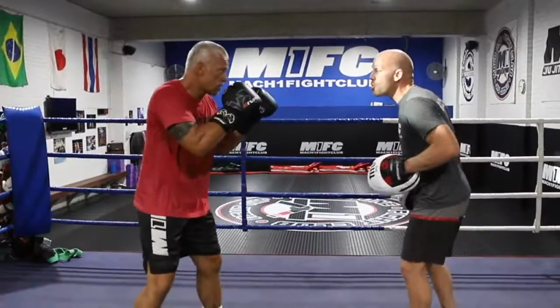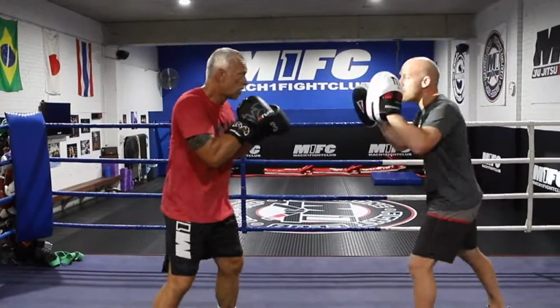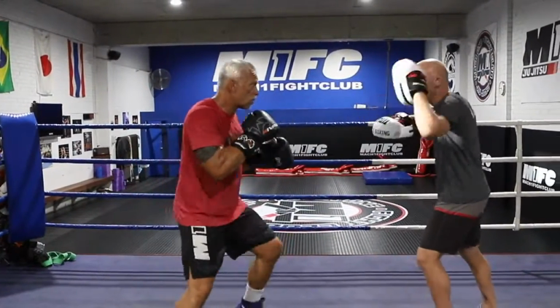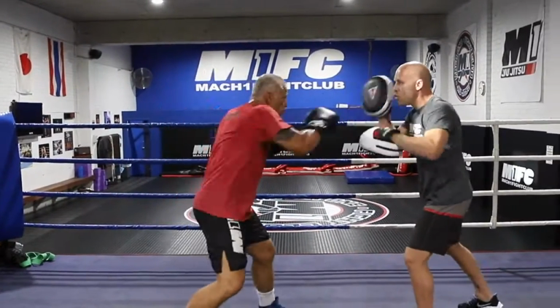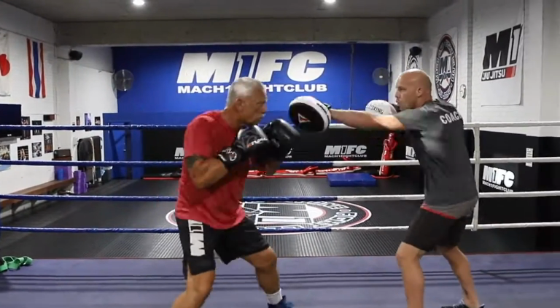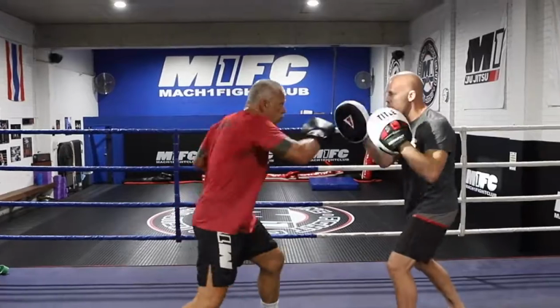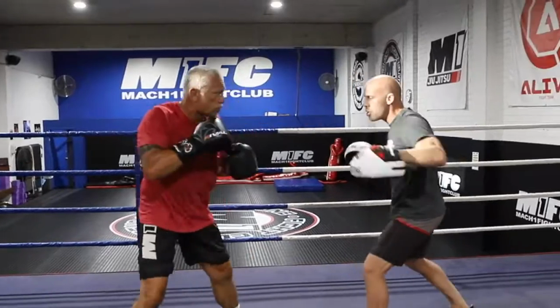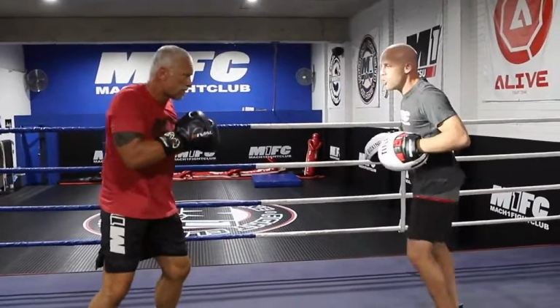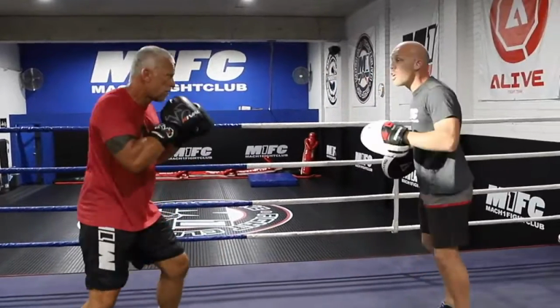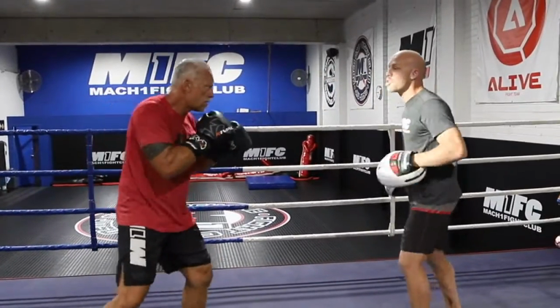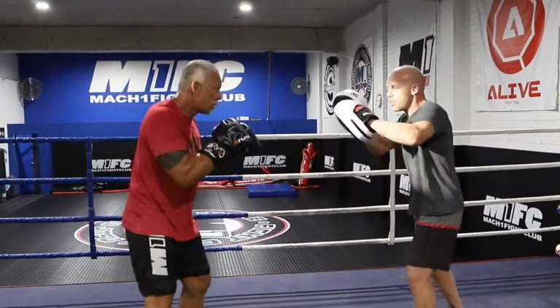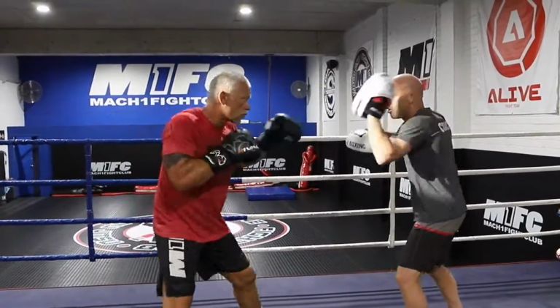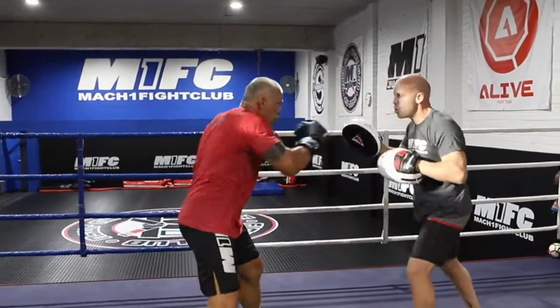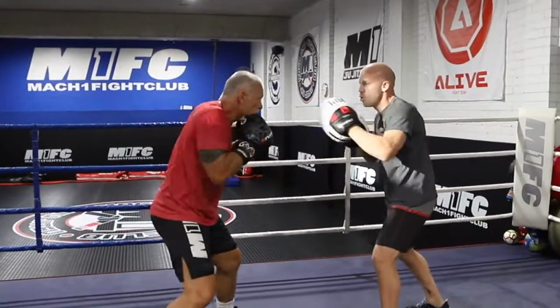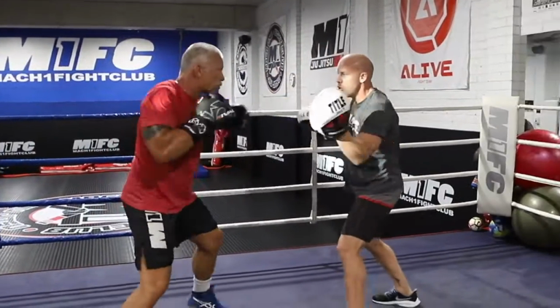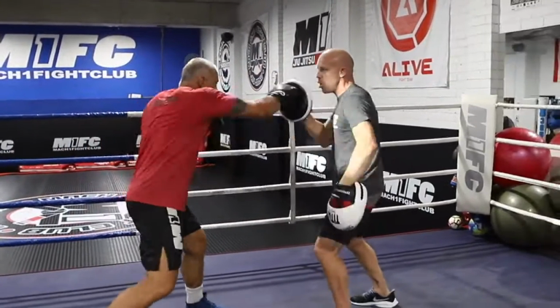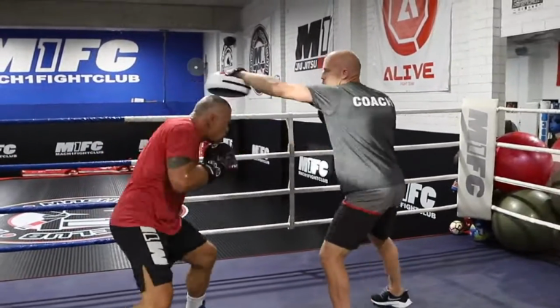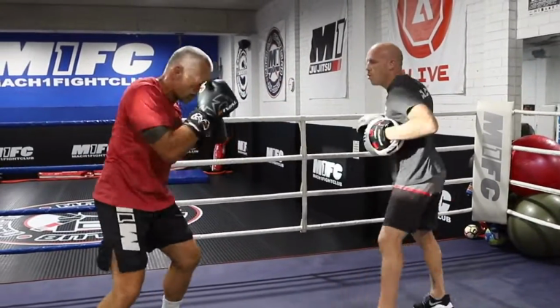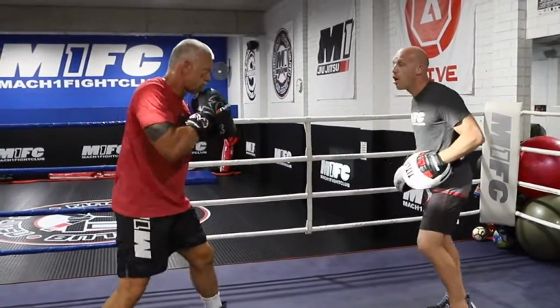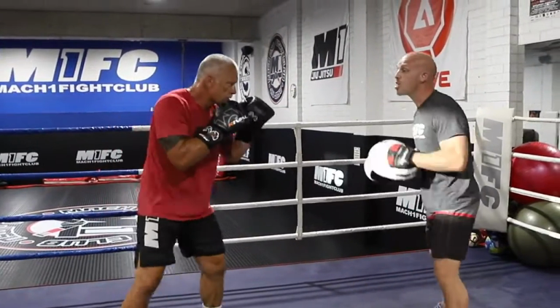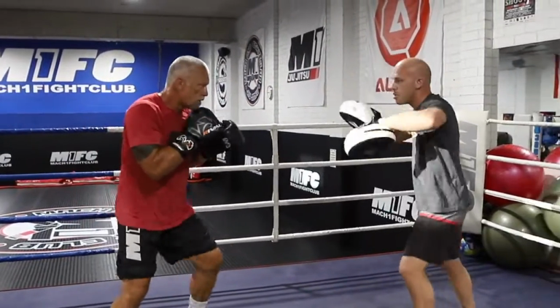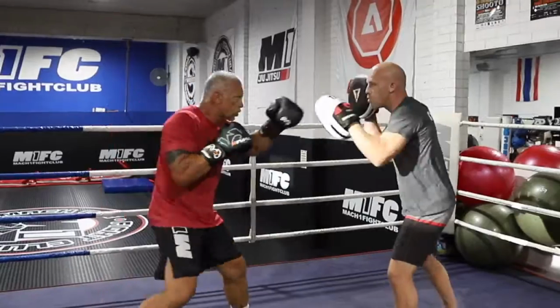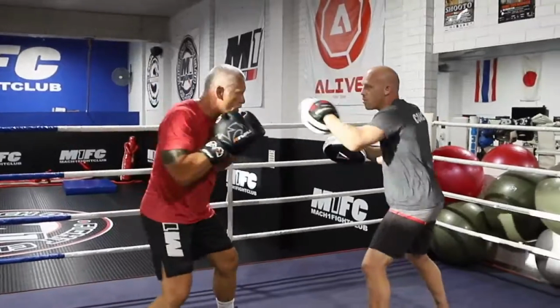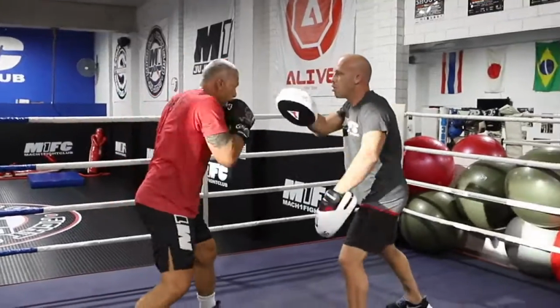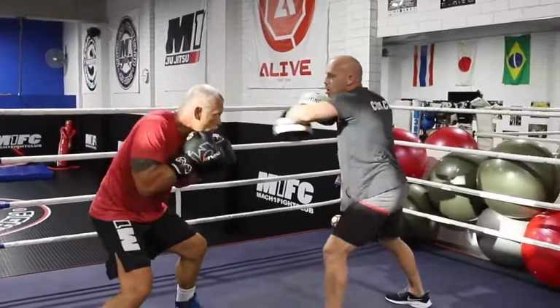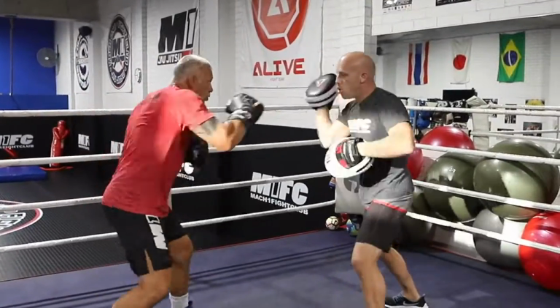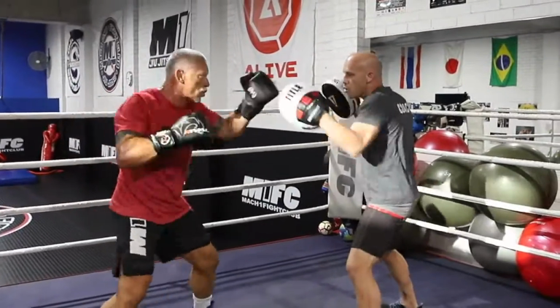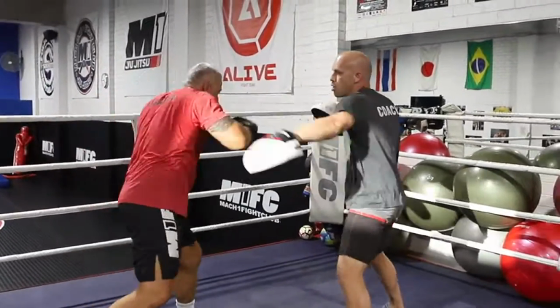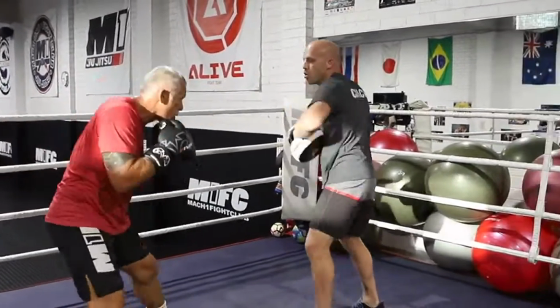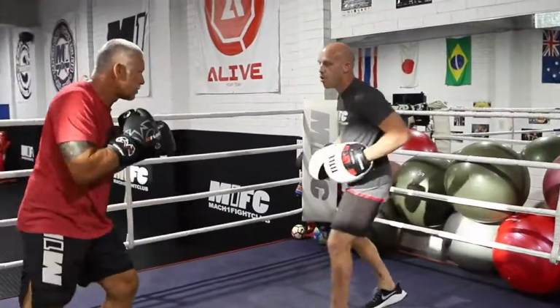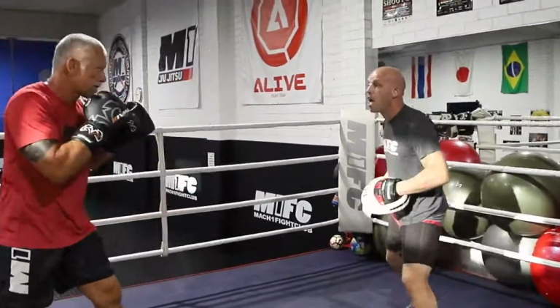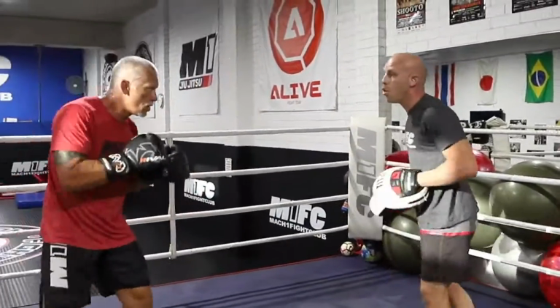One, two — one slip. Two slips. Three slips. And four.